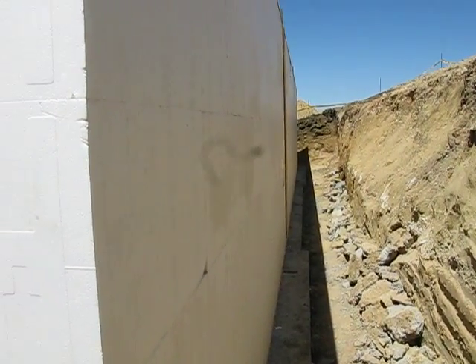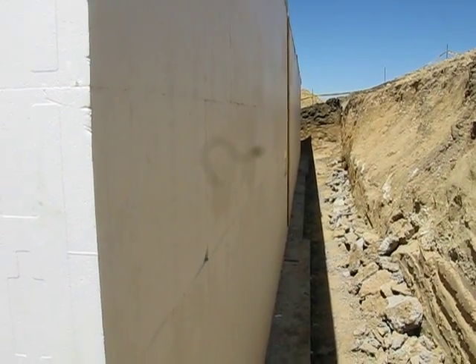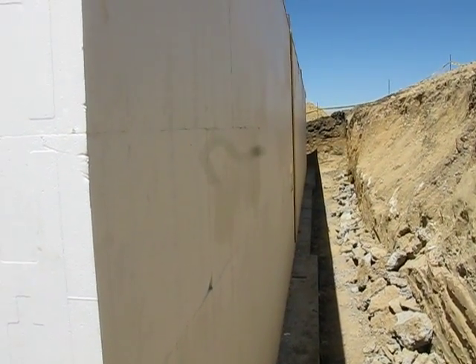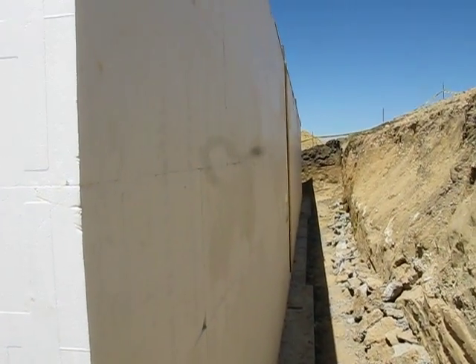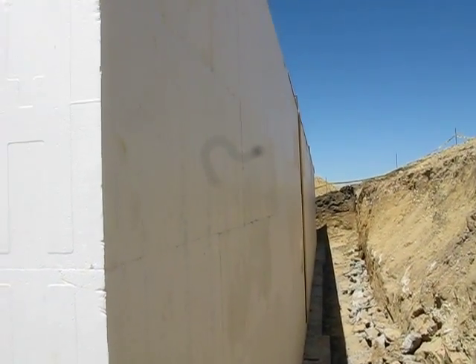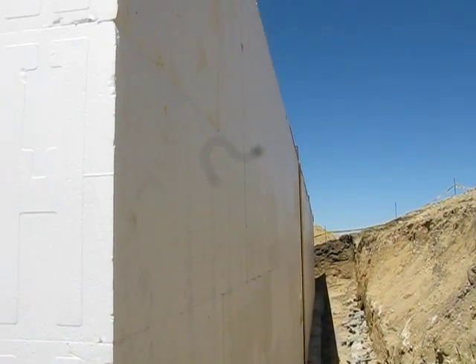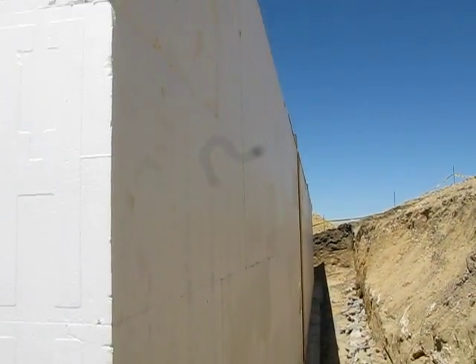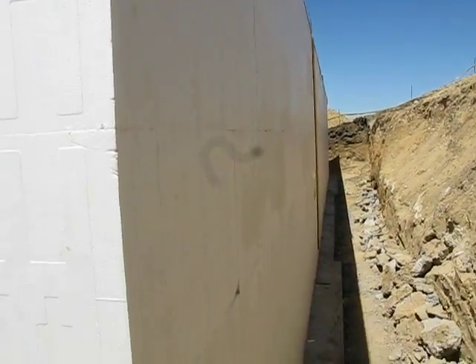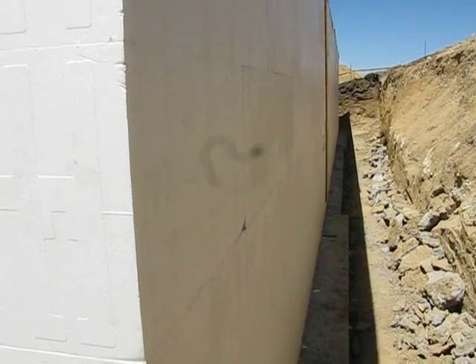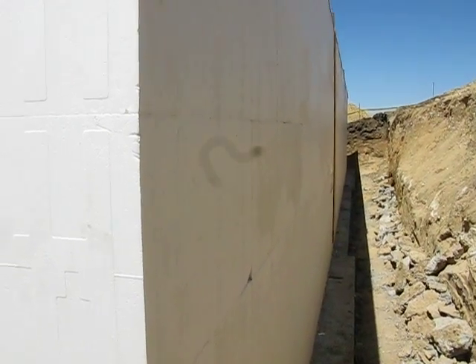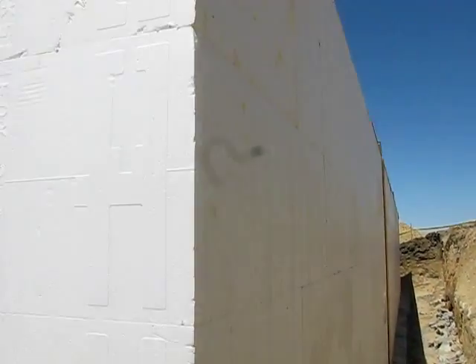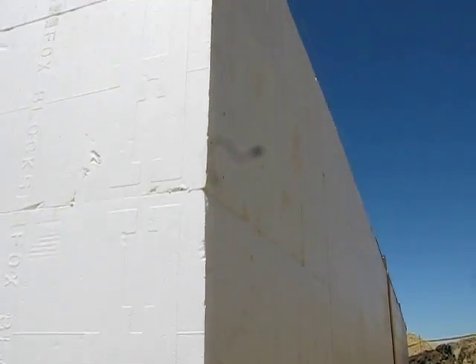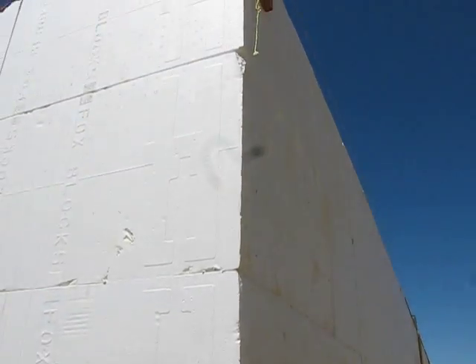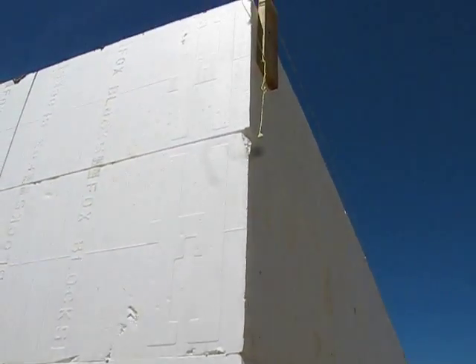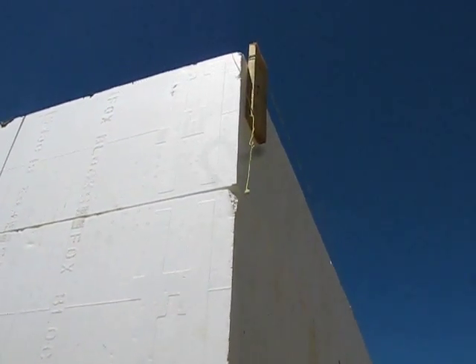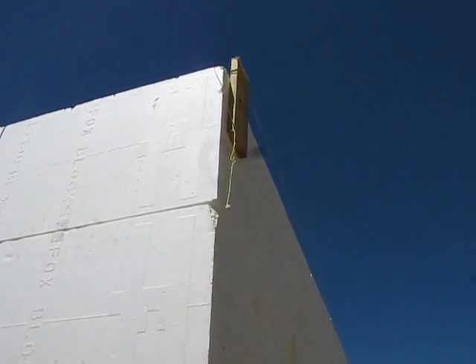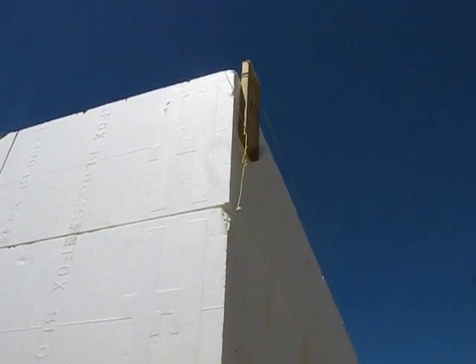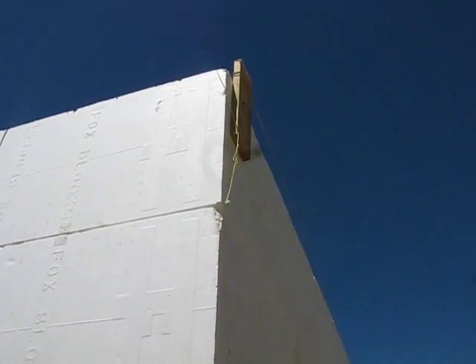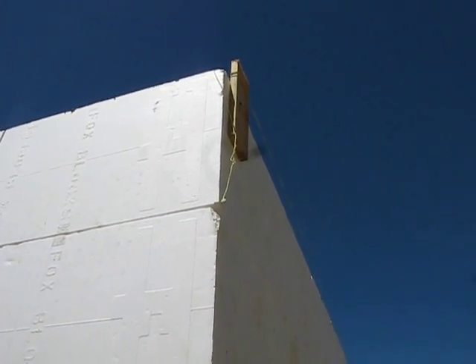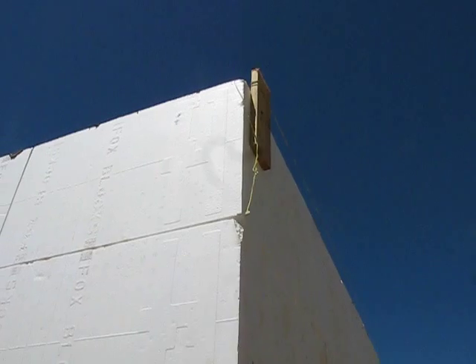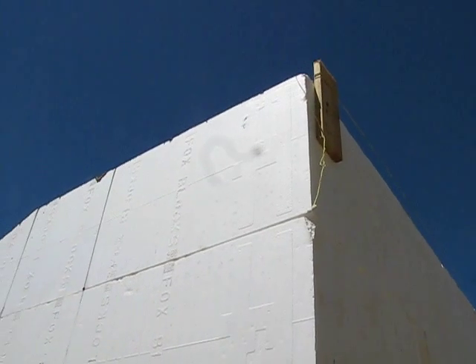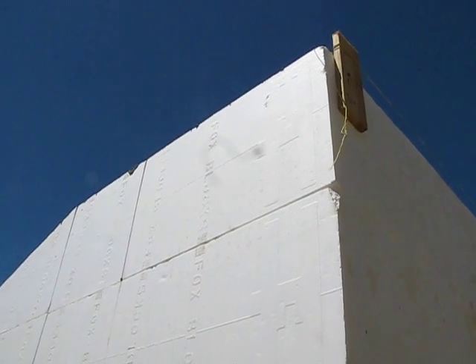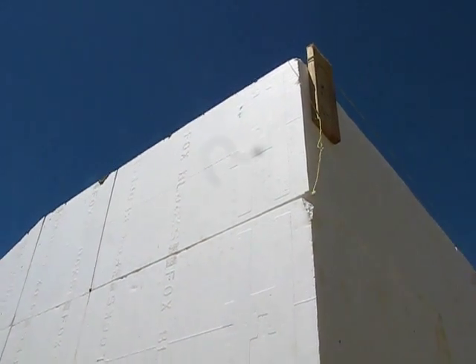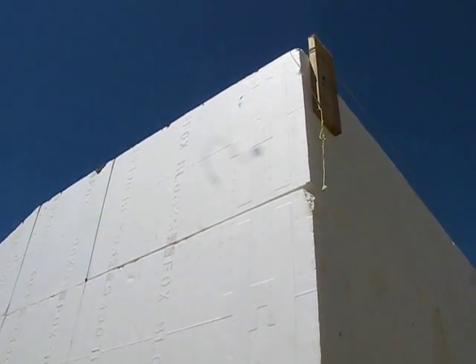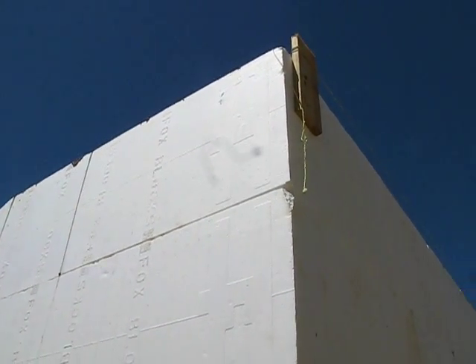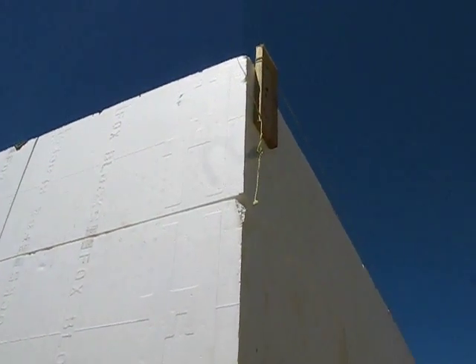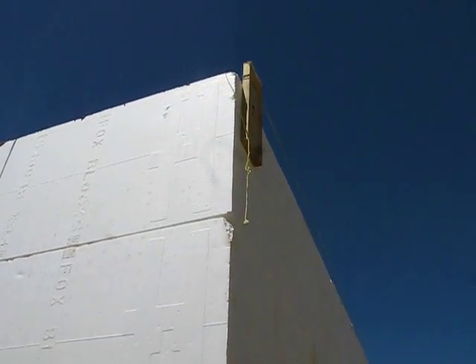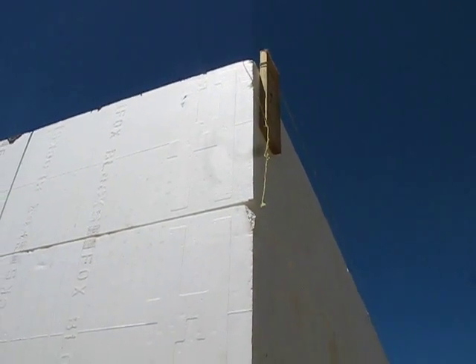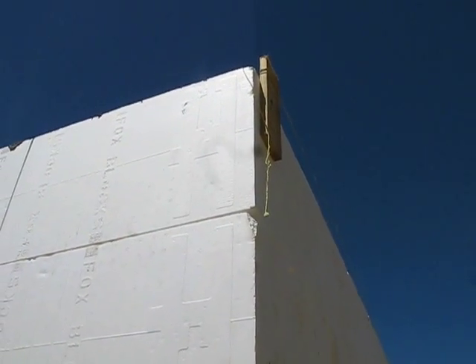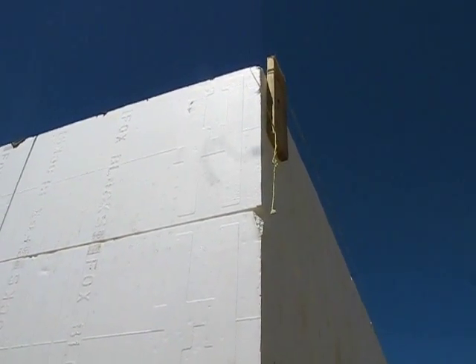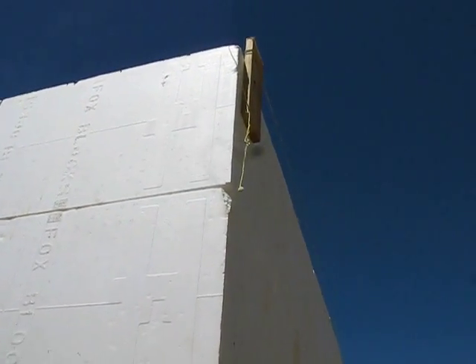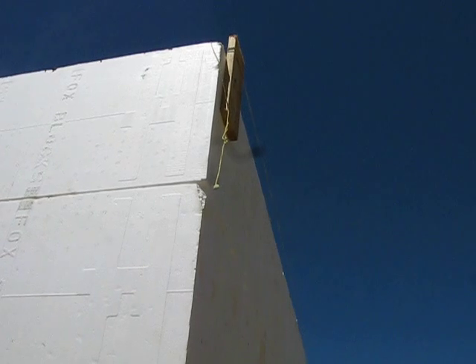There's a back side of a training wall in San Miguel, California, and up at the top corner is a 1x that's been screwed to the Fox Corner Bracket, and that 1x is a standoff for a string line.